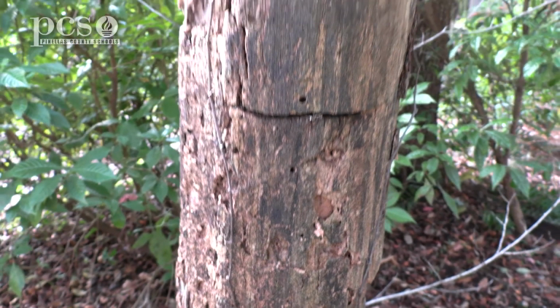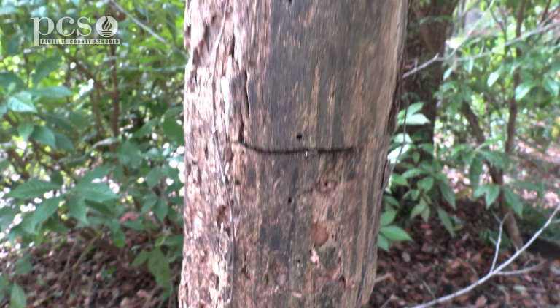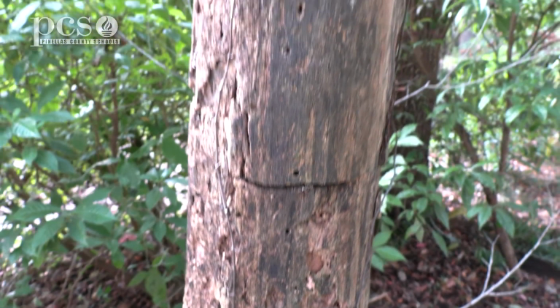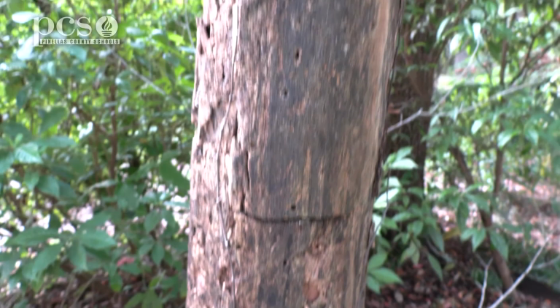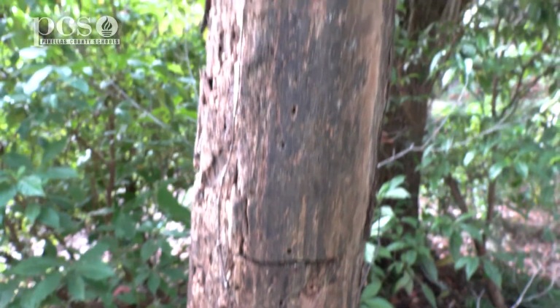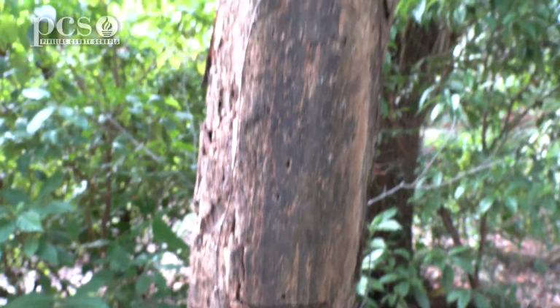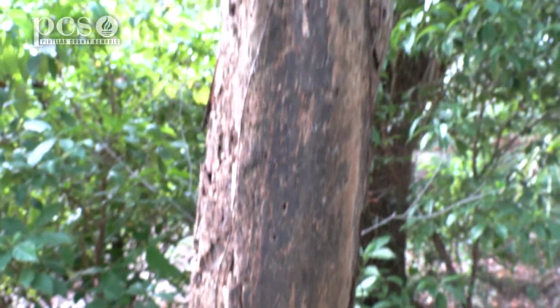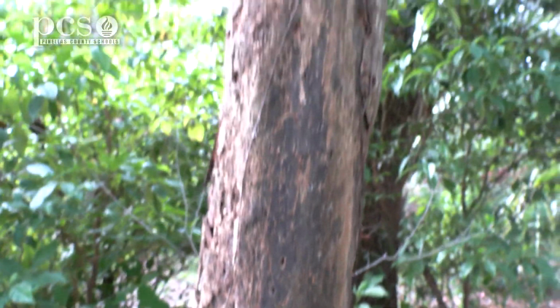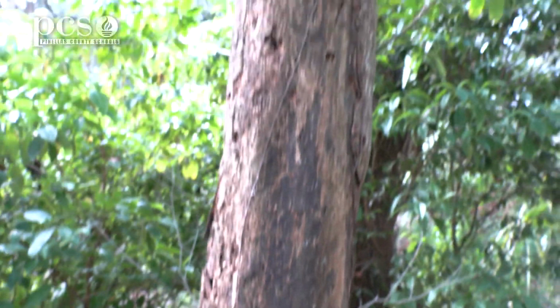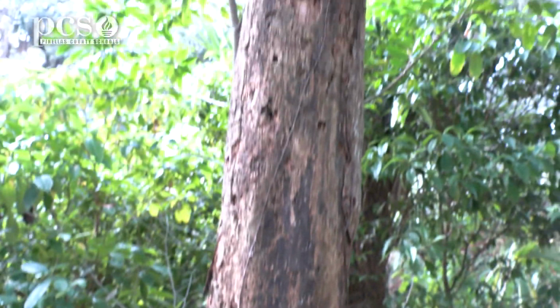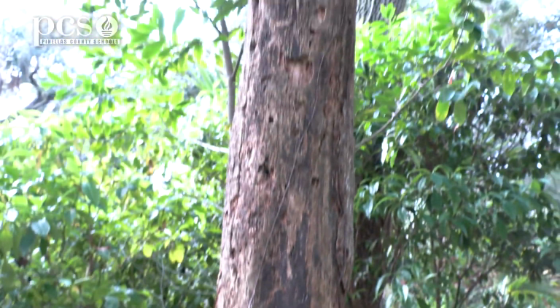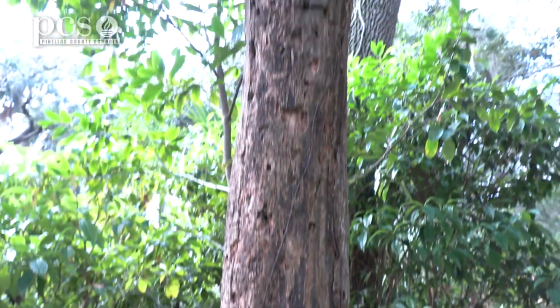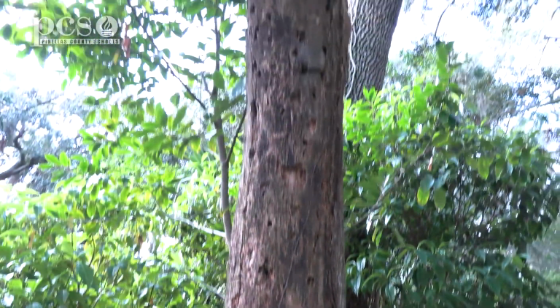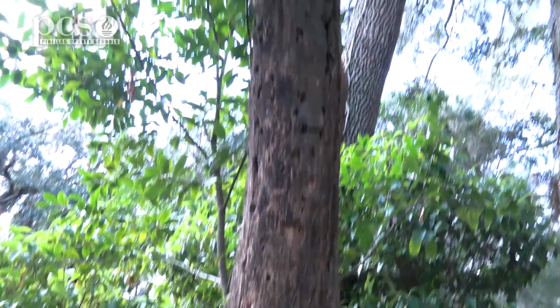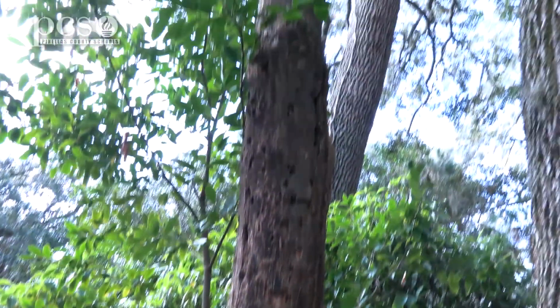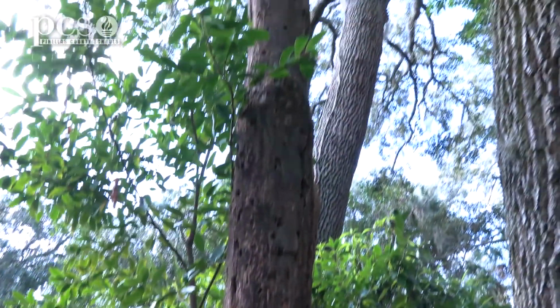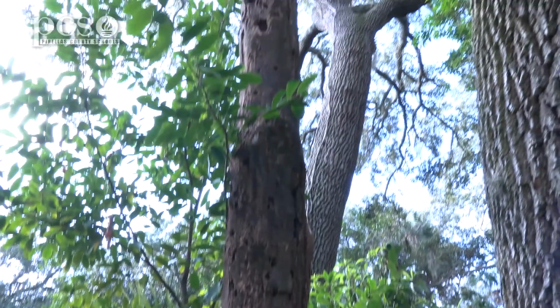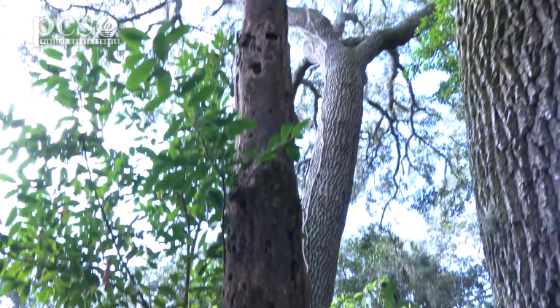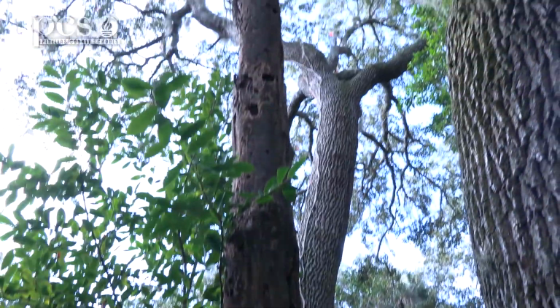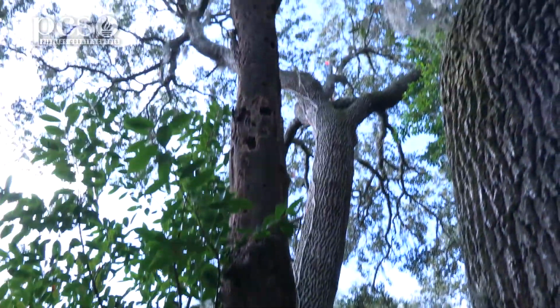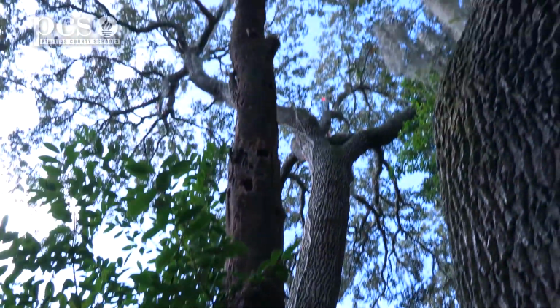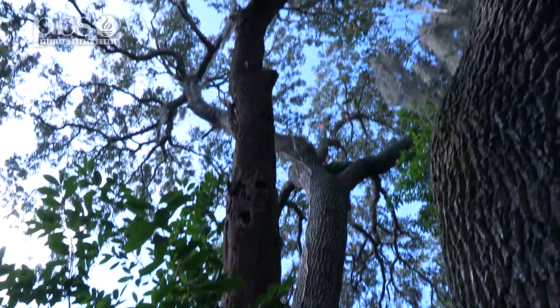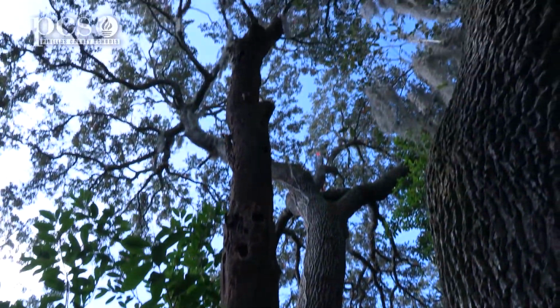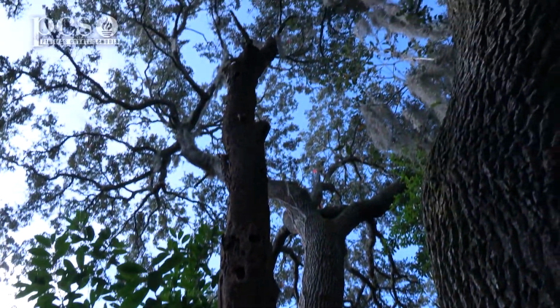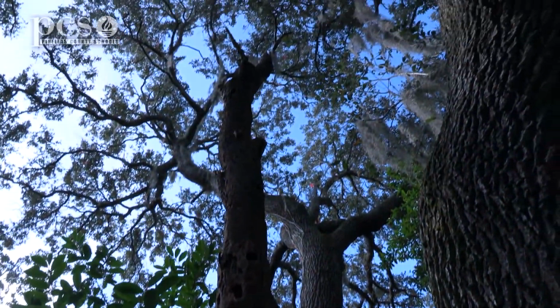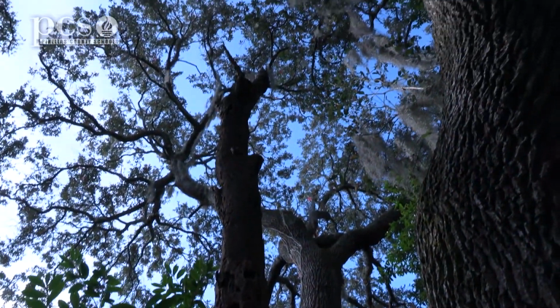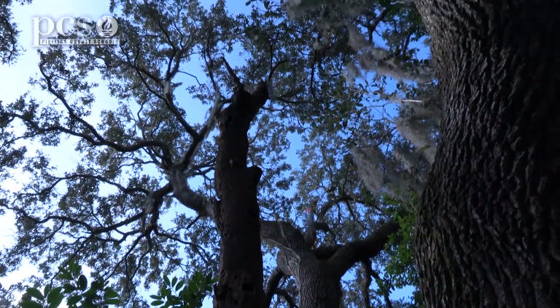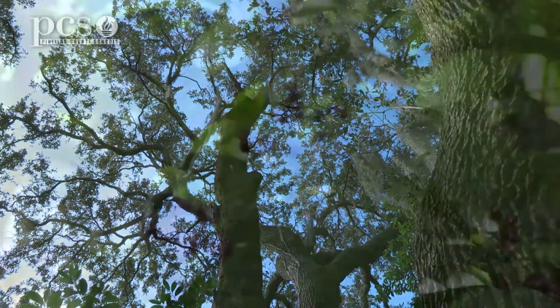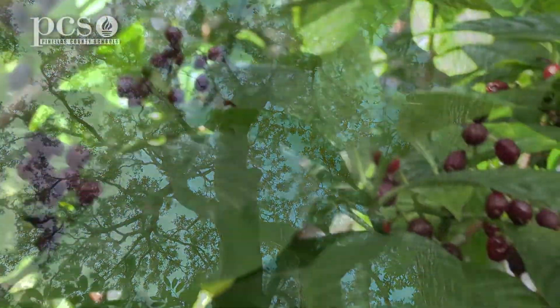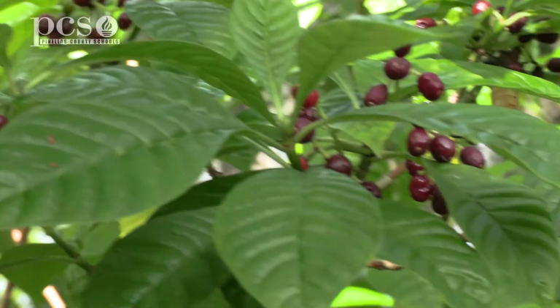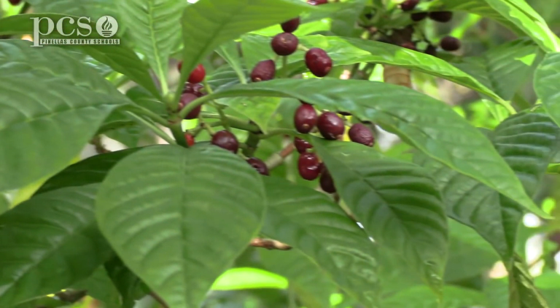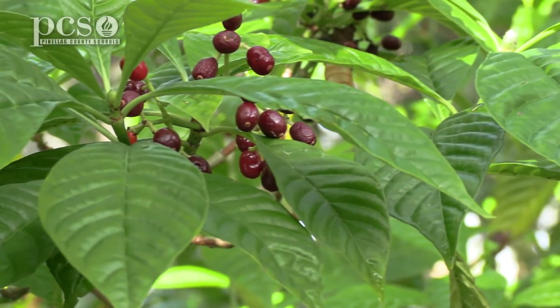Look at this dead tree. Can you tell that any animals have been using it? Yes. What do you see? I see little holes. I see that too. Who might have done that? I know about that — Stephen knows about this. What do you know, Stephen?